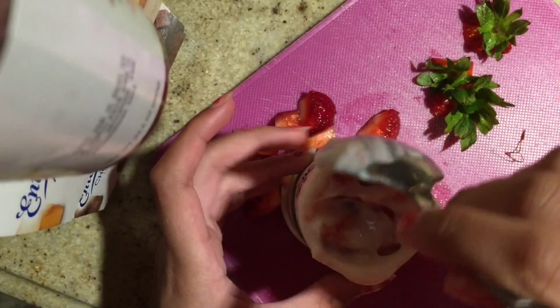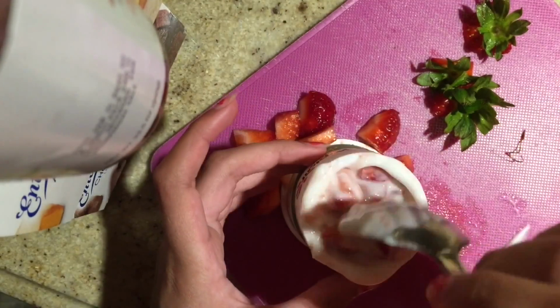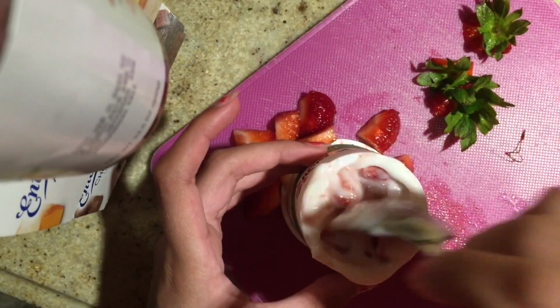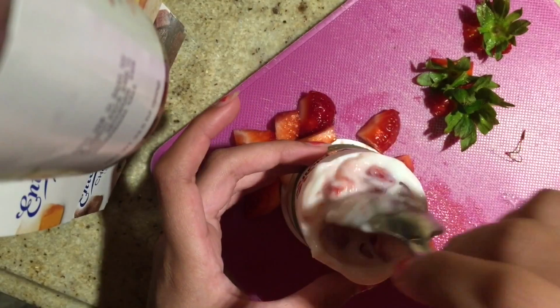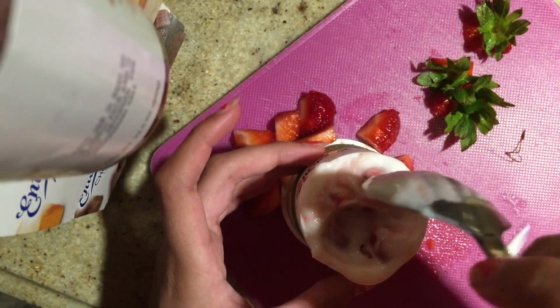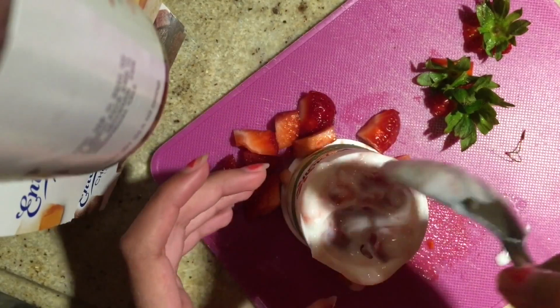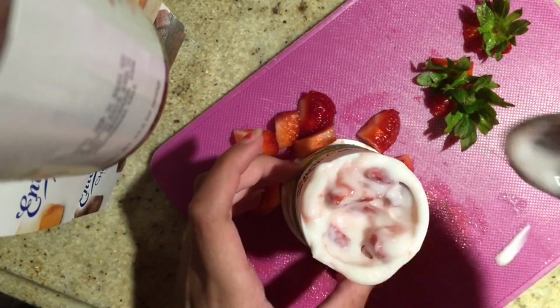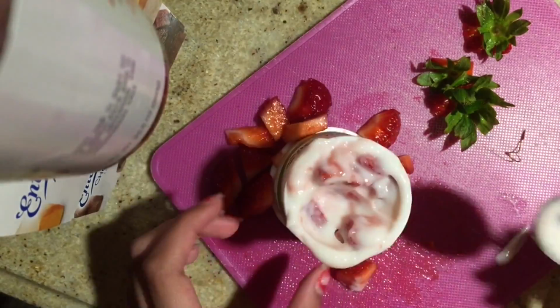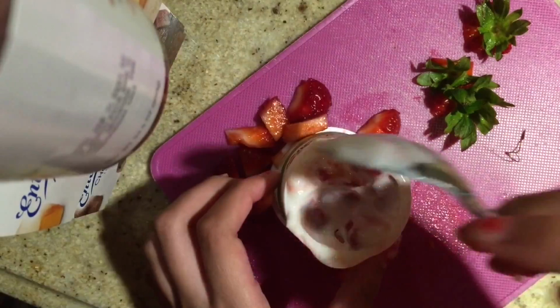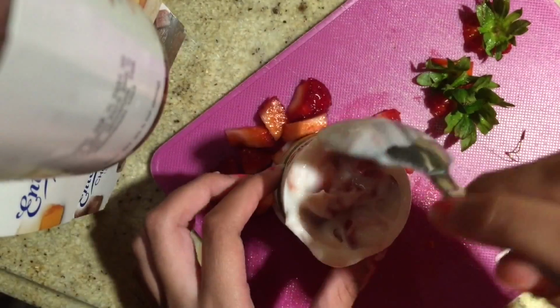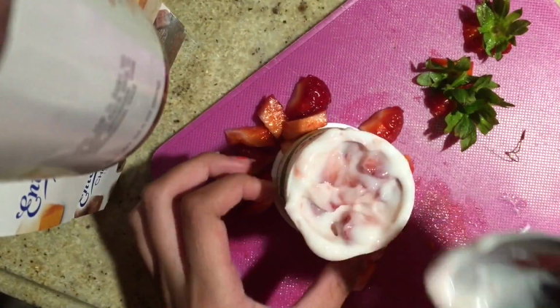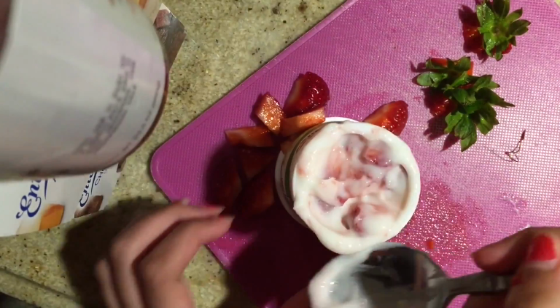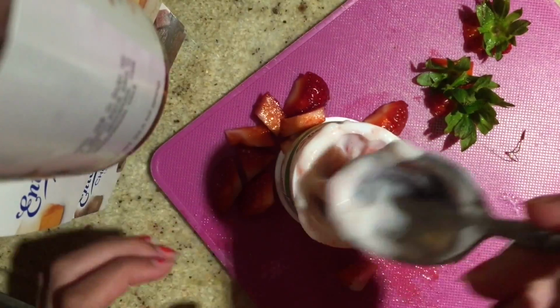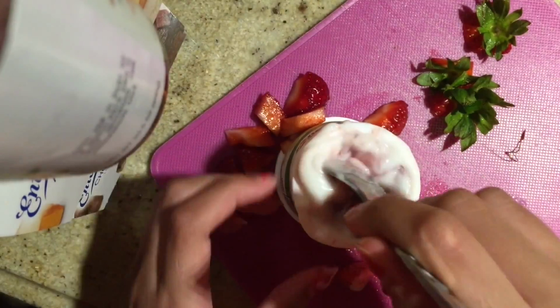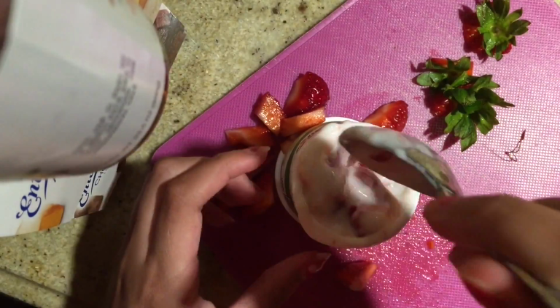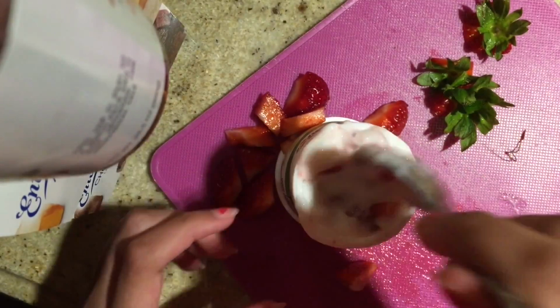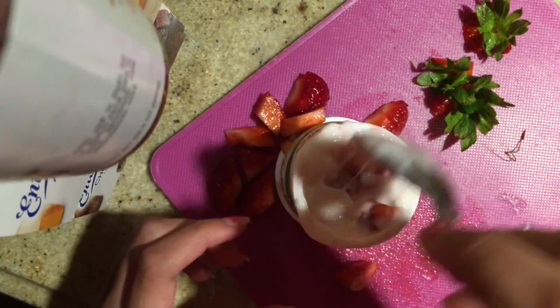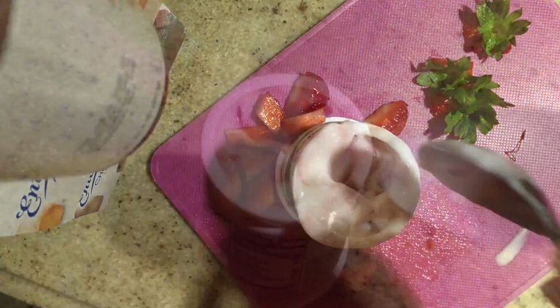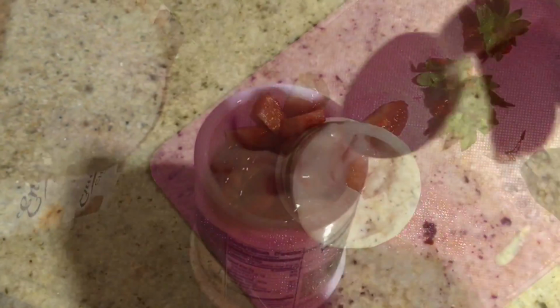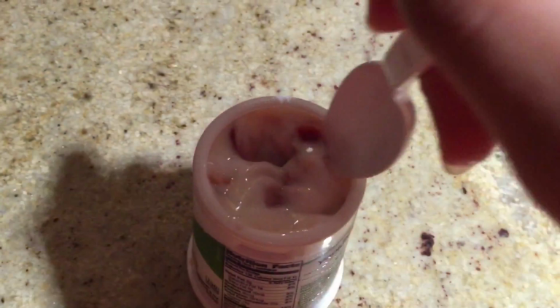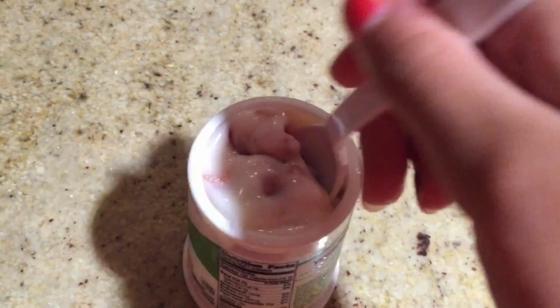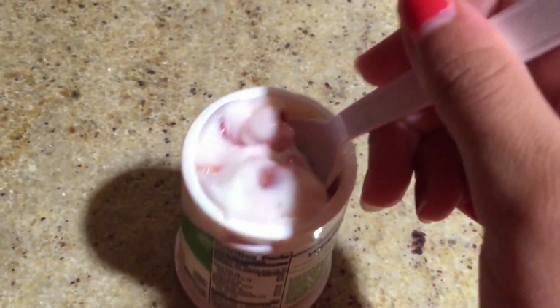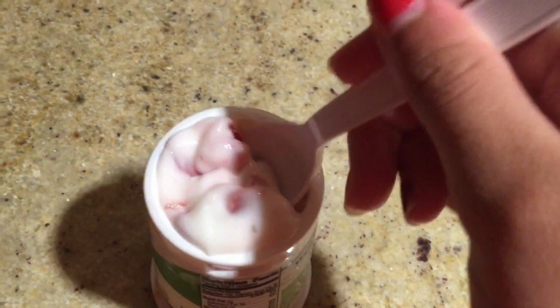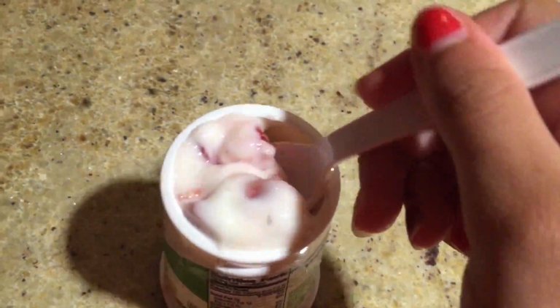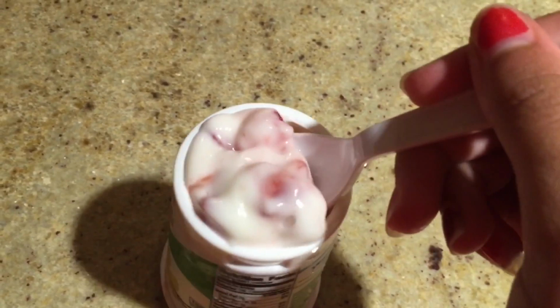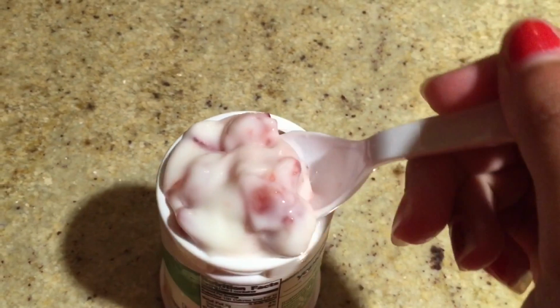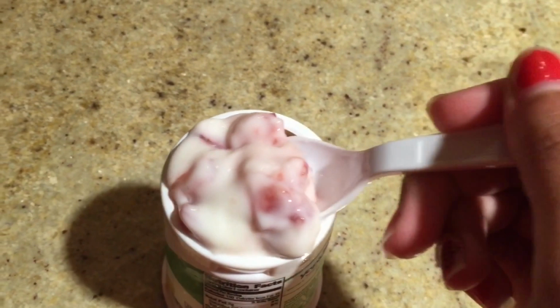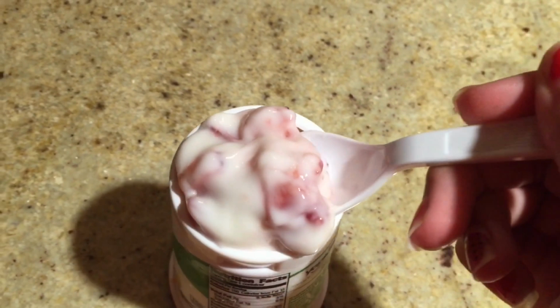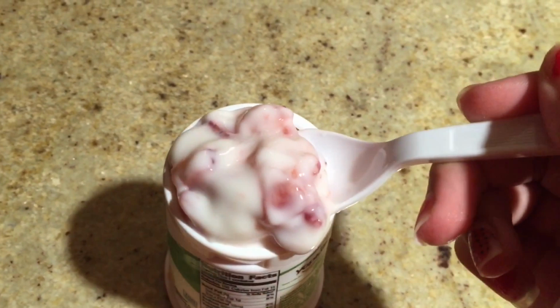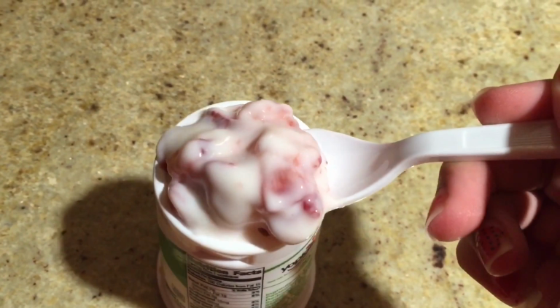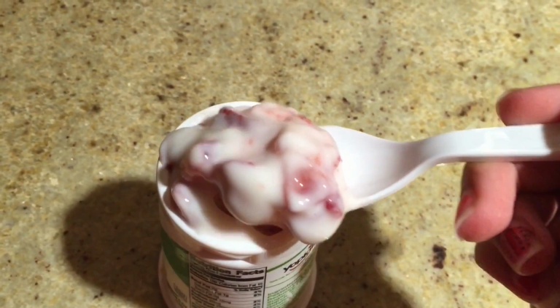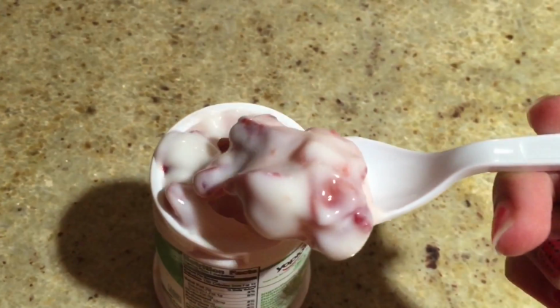This is the French vanilla Yoplait yogurt, if anyone was wondering. It tasted delicious and there were so many strawberries in it.